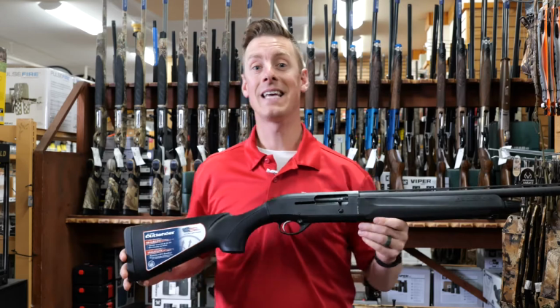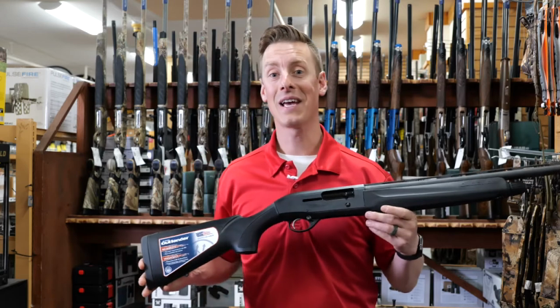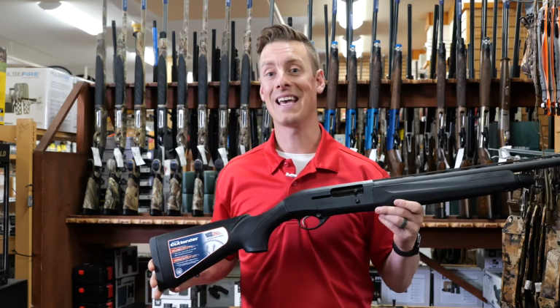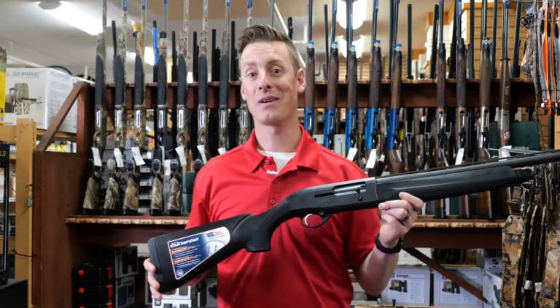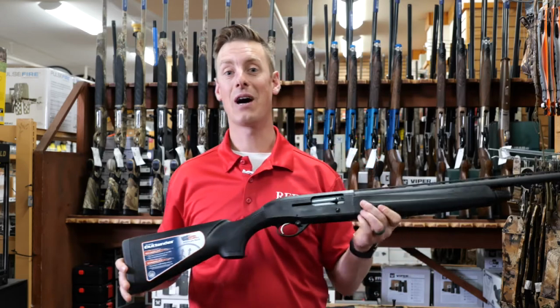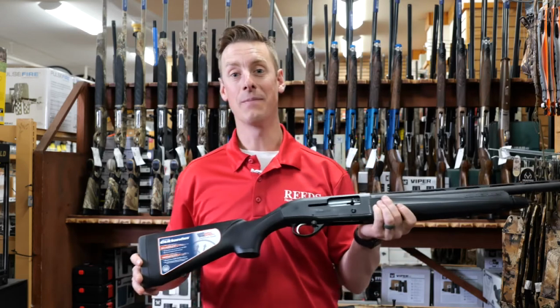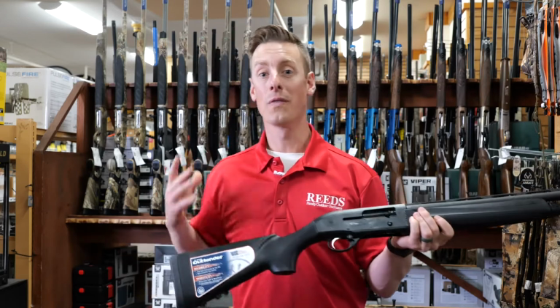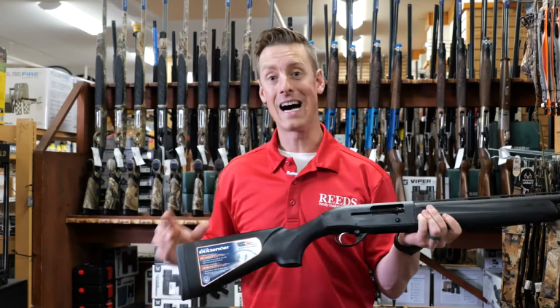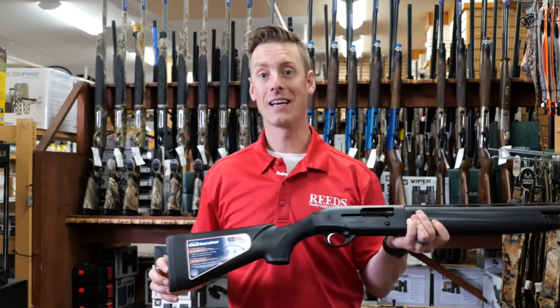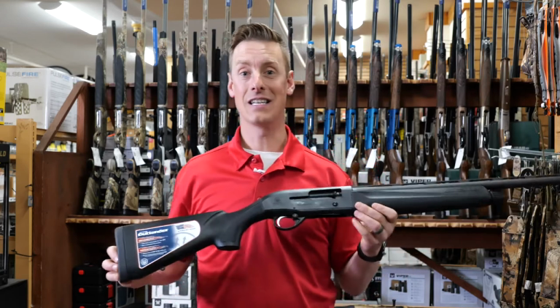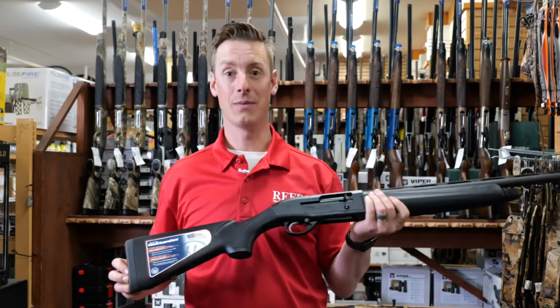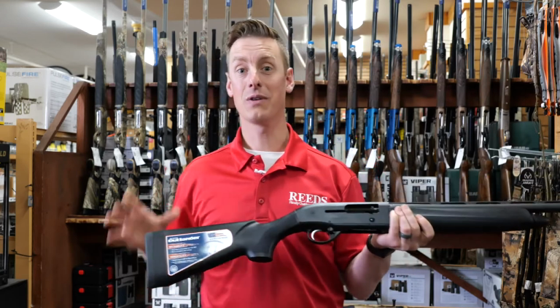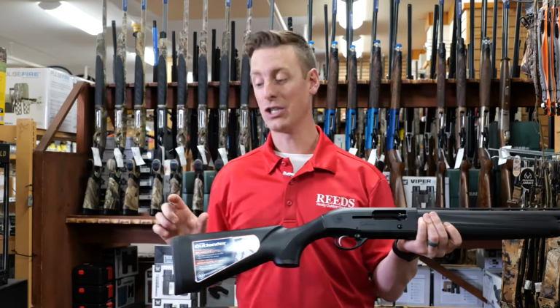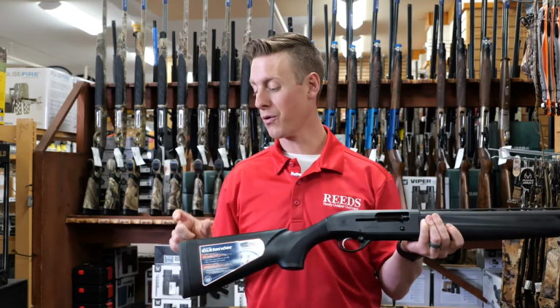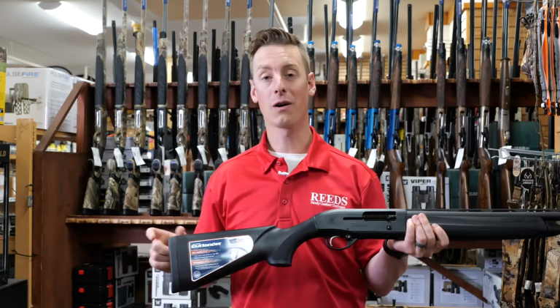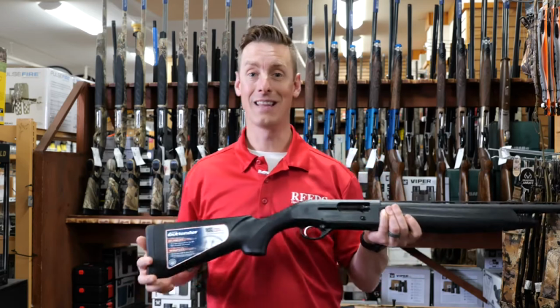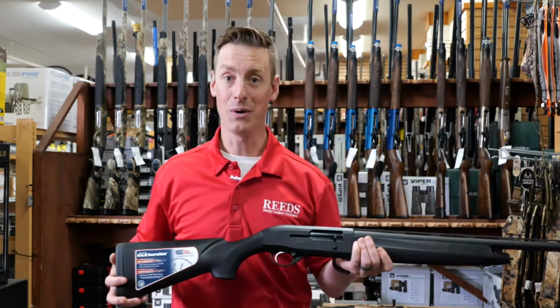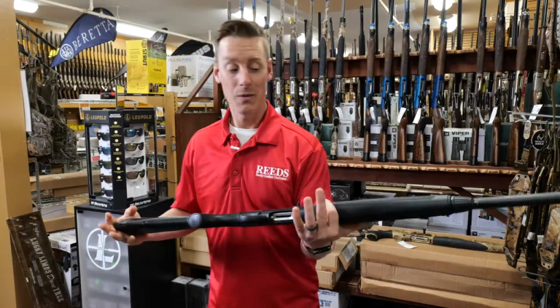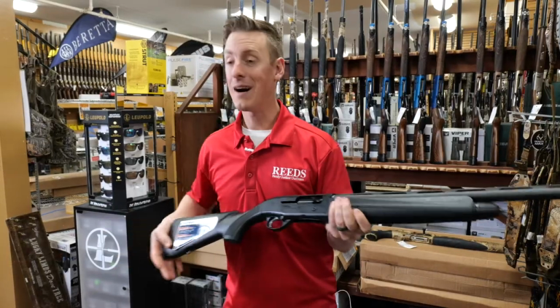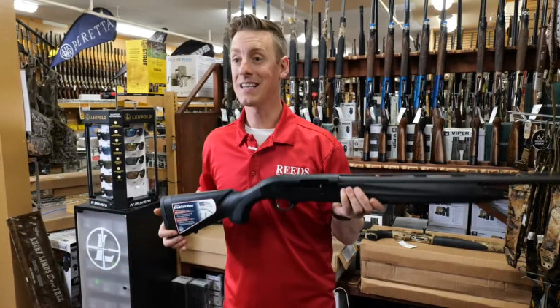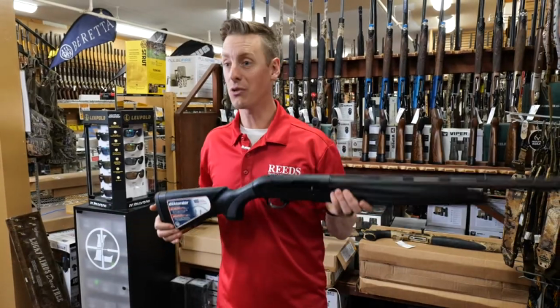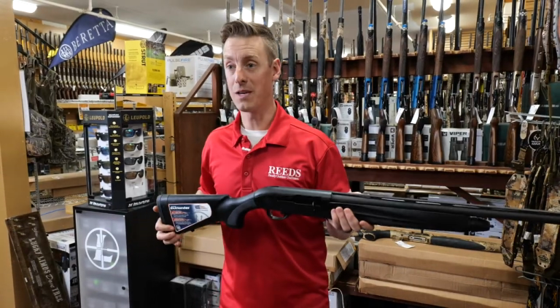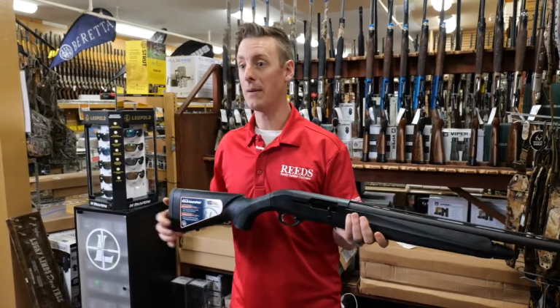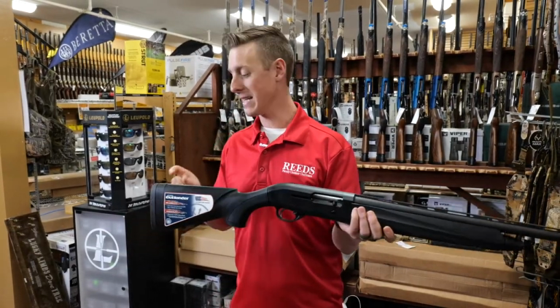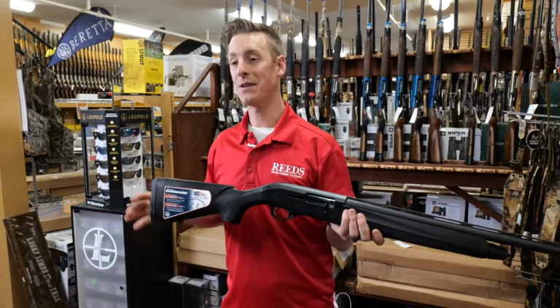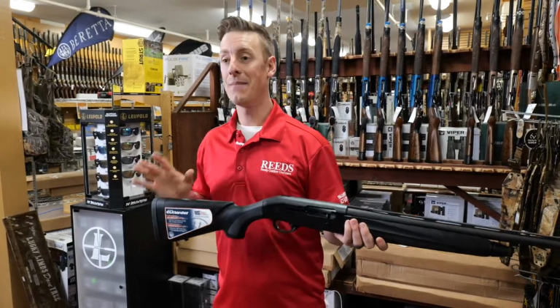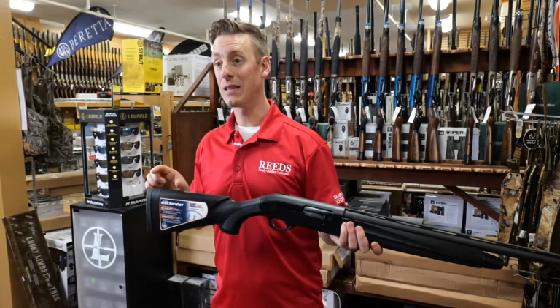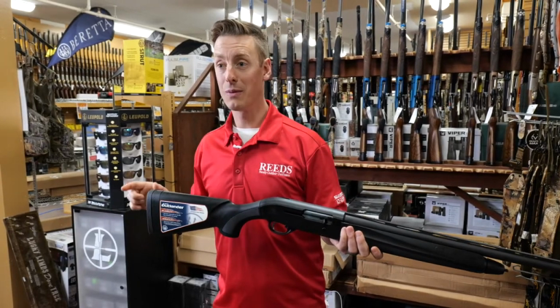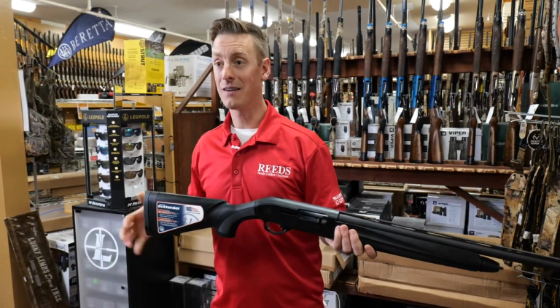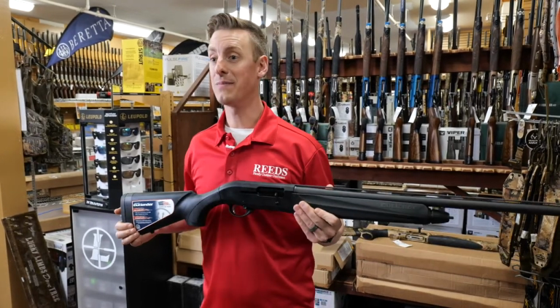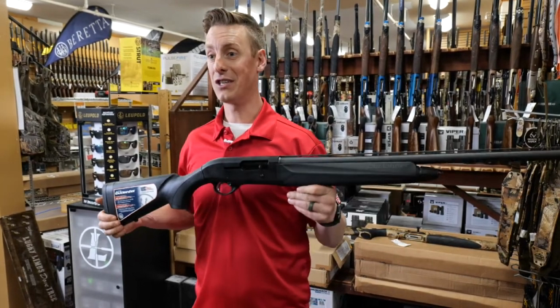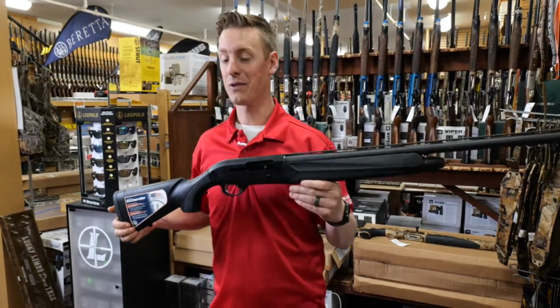Taking a look at this A300 Outlander, one thing that I really like is the adjustability. You can make it shorter or longer on the length of pull. Right out of the box, this gun's a little short for me — no problem. Add a spacer, make the length of pull a little bit longer, and it fits me just great.